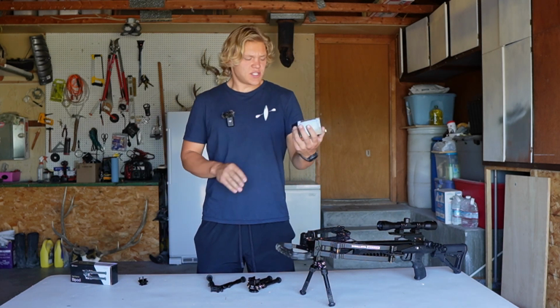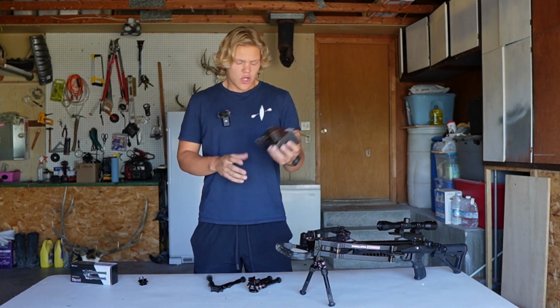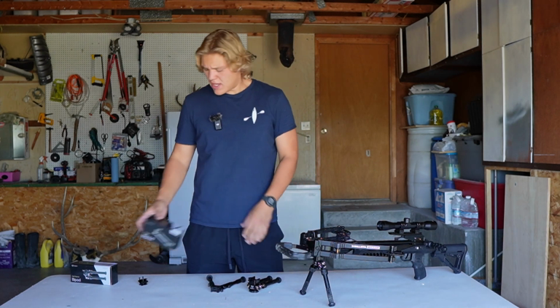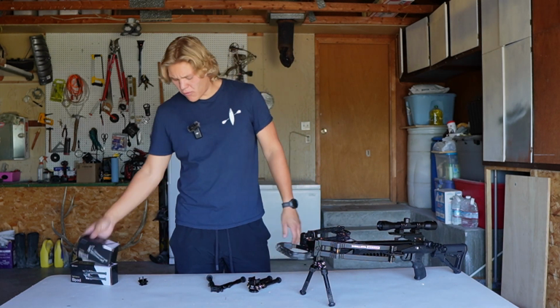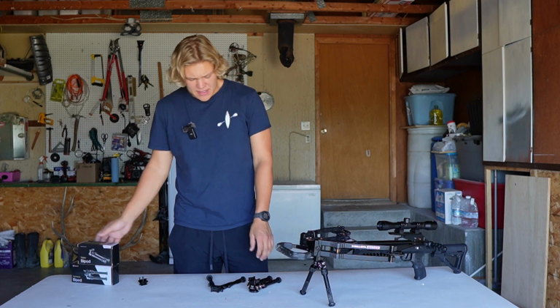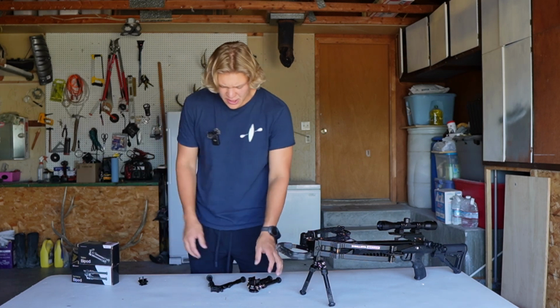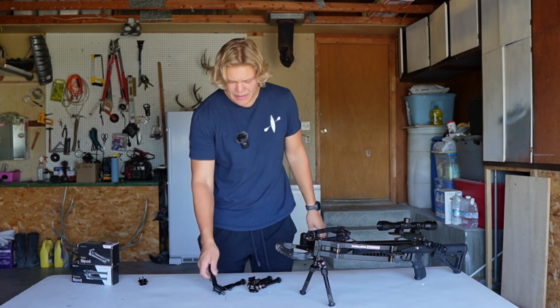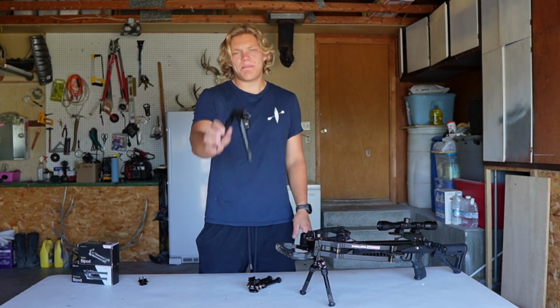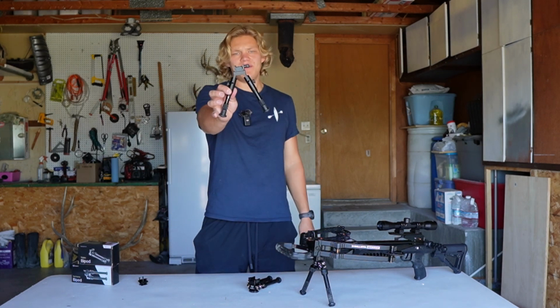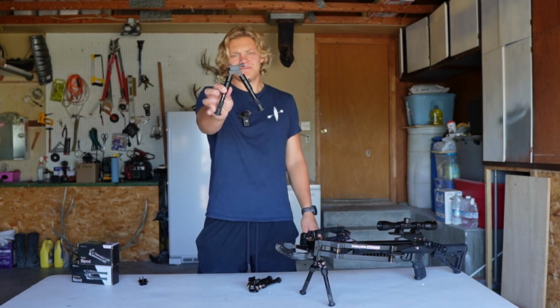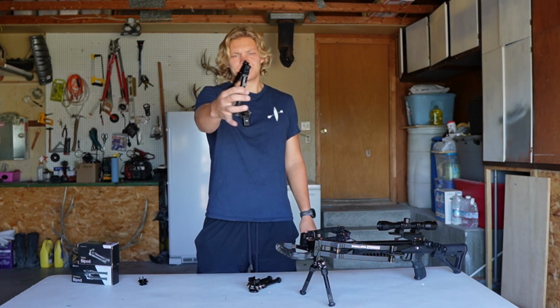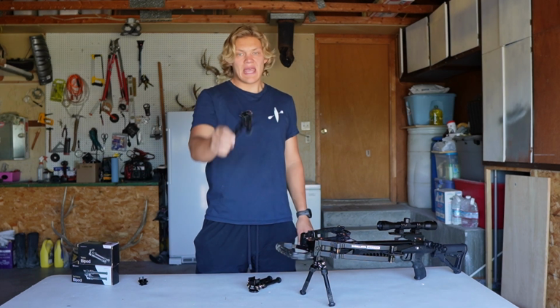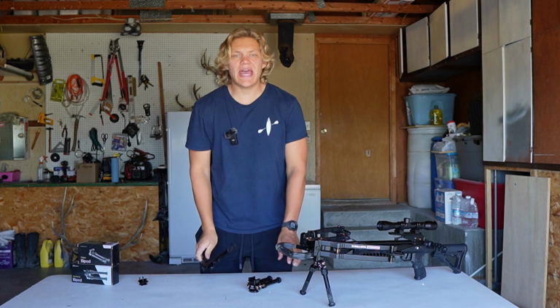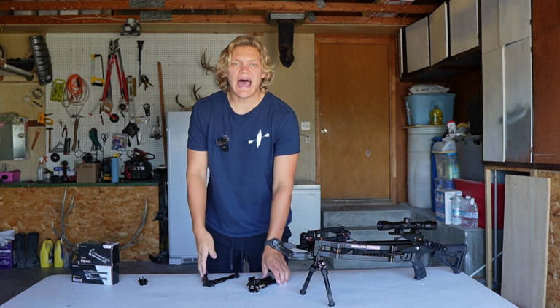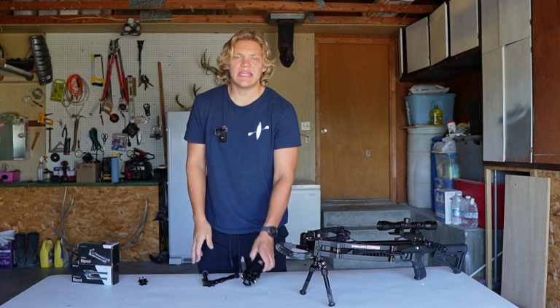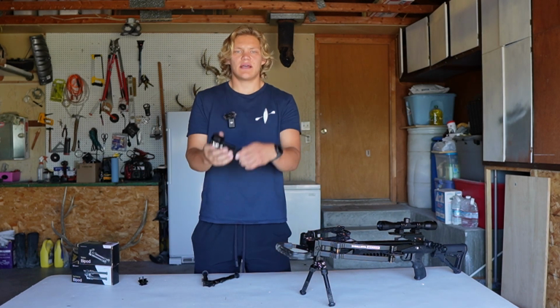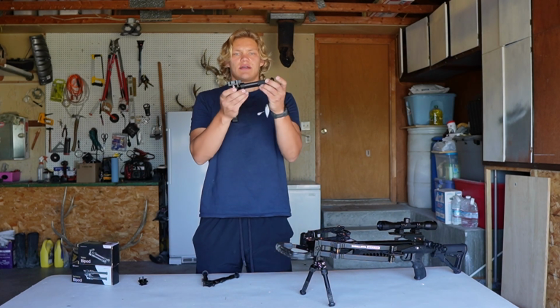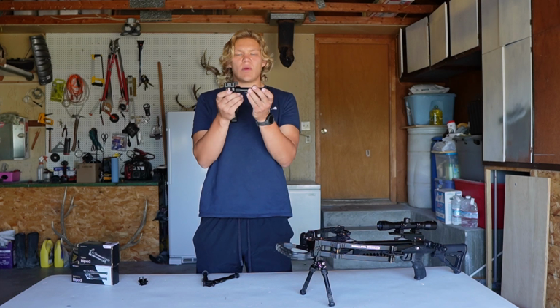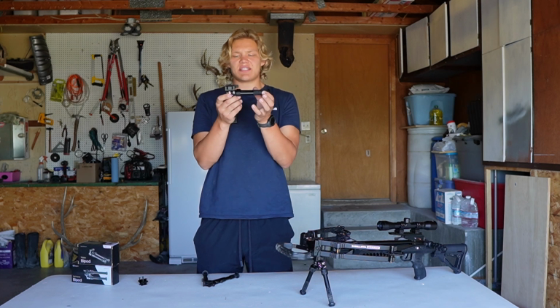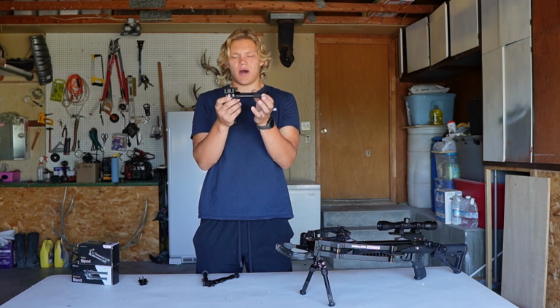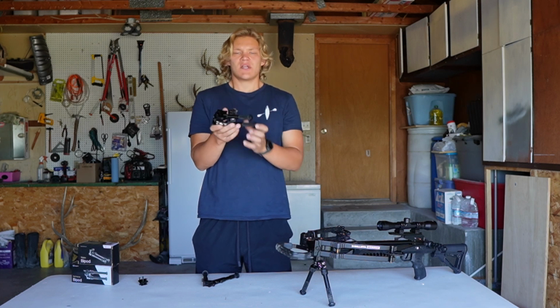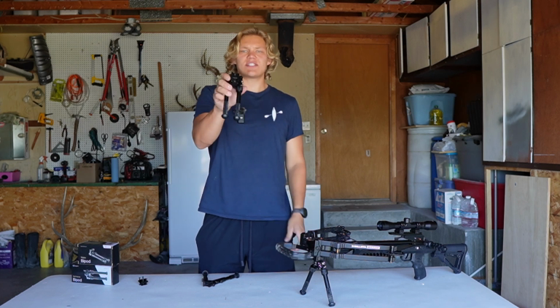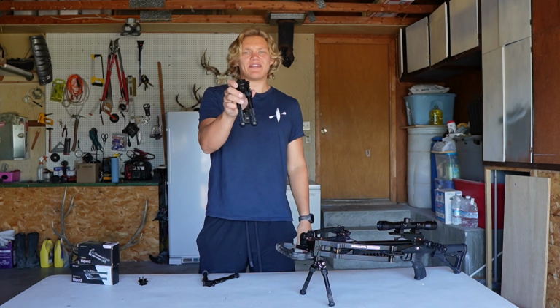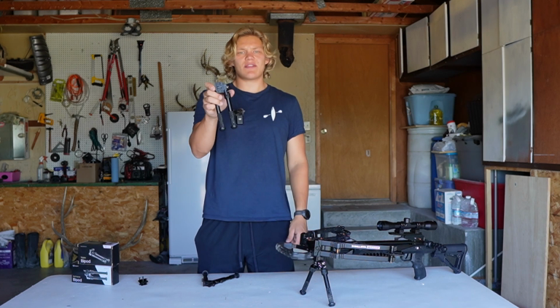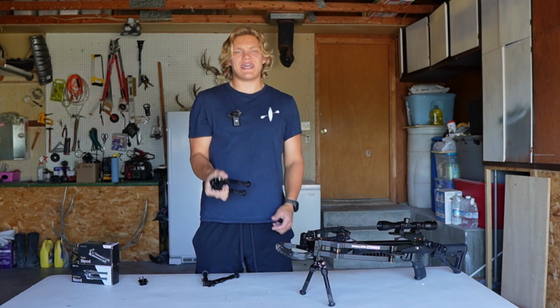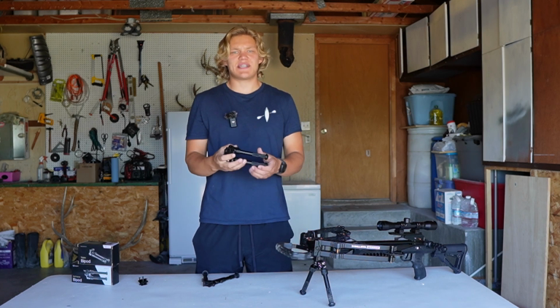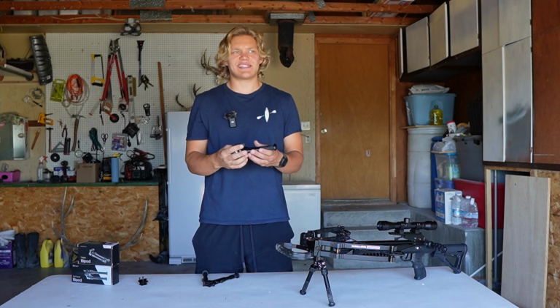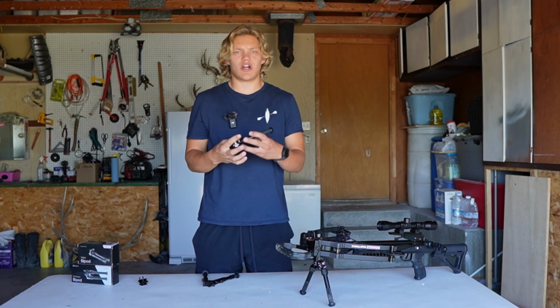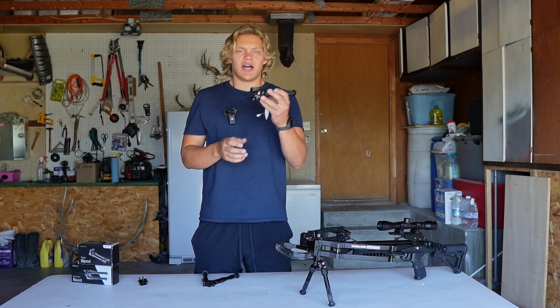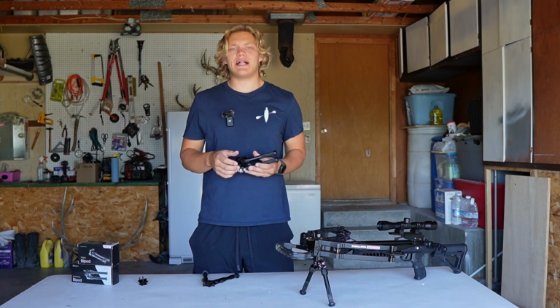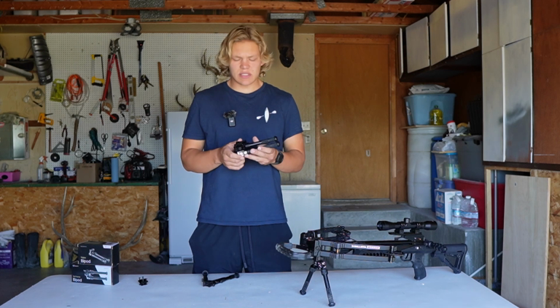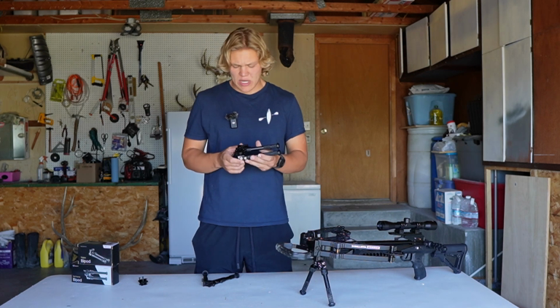So we have before me the Triplex bipod and the Swift Stance bipod. We're going to start off by talking about the Swift Stance just because it has a little more bells and whistles to it.